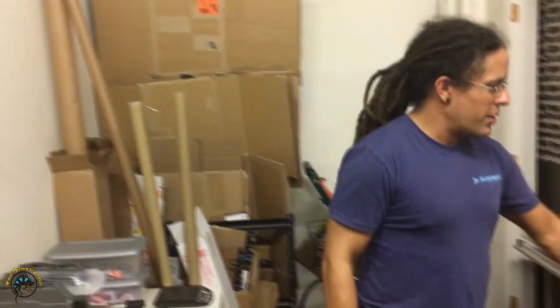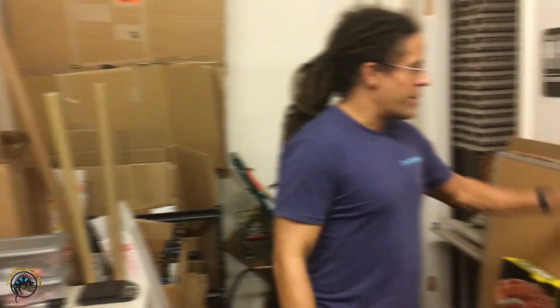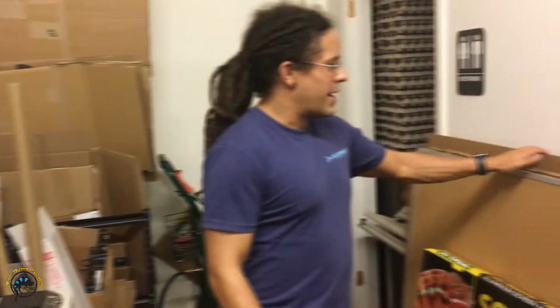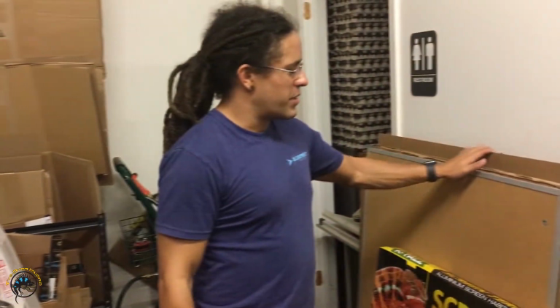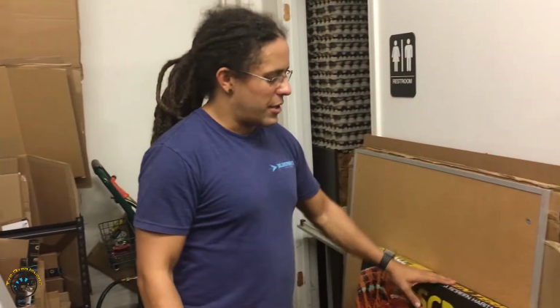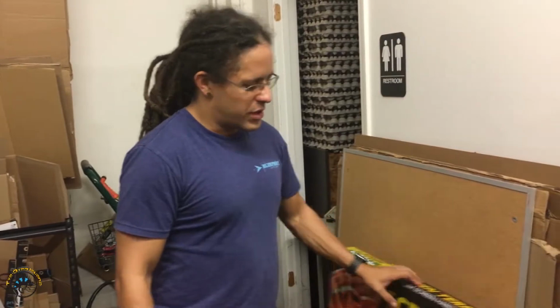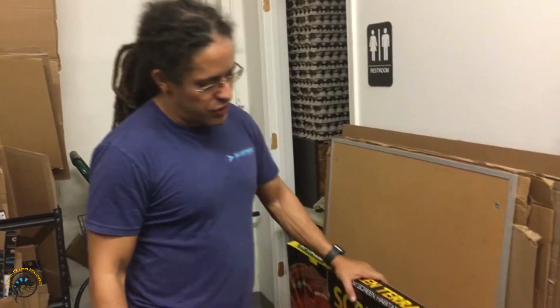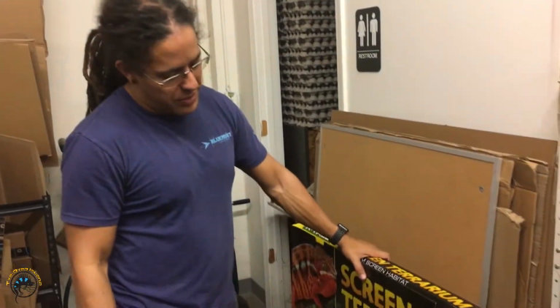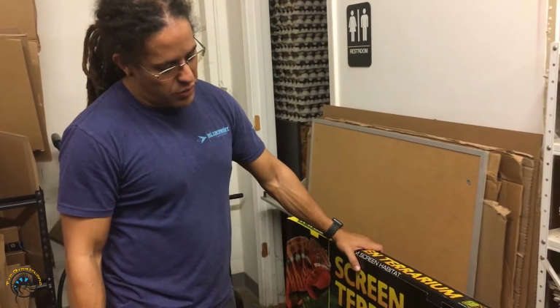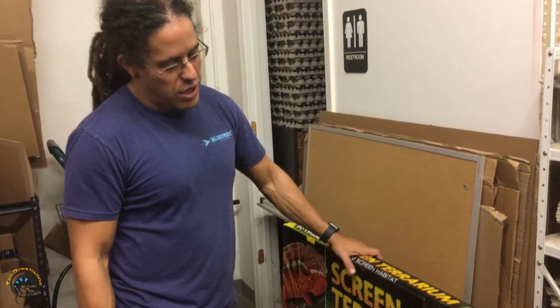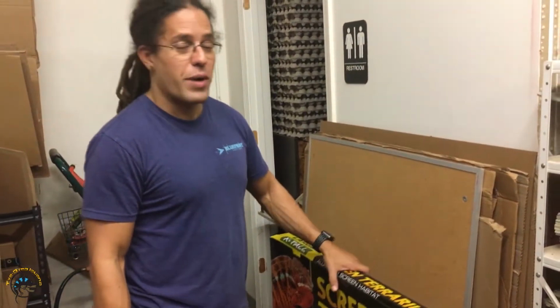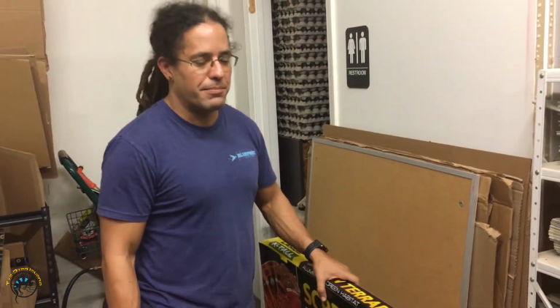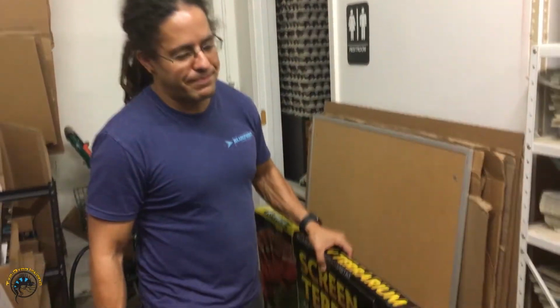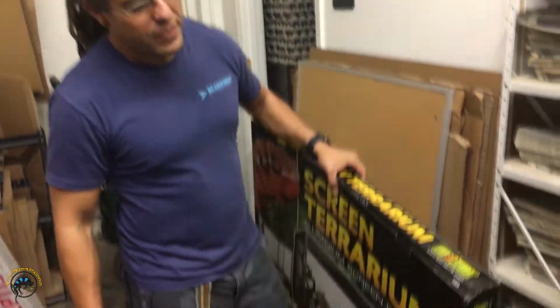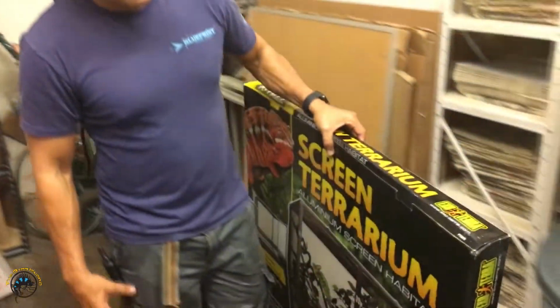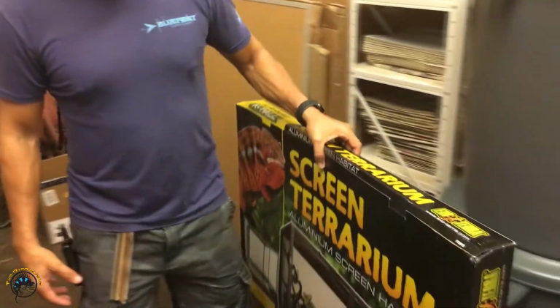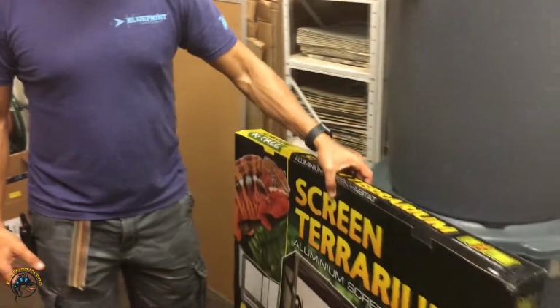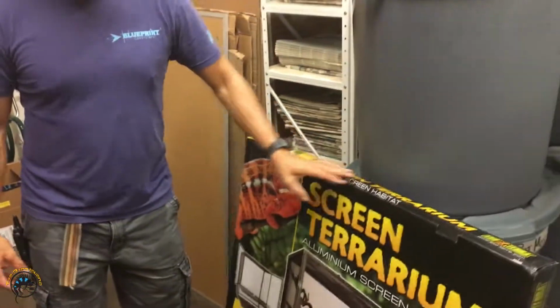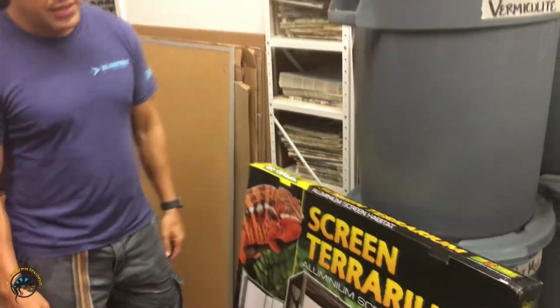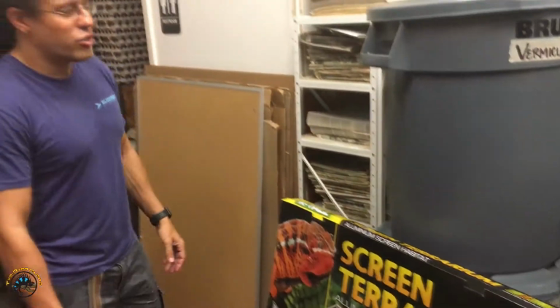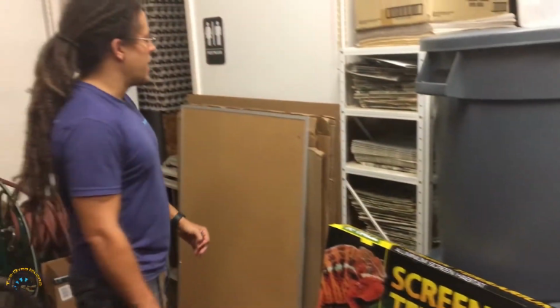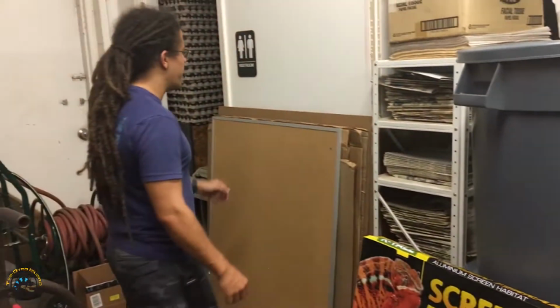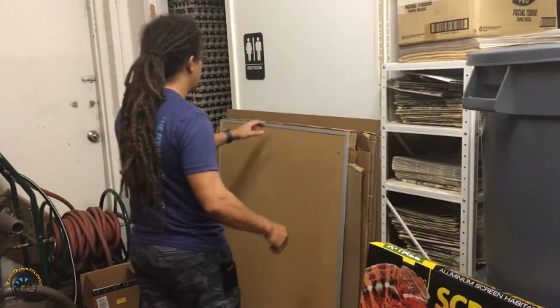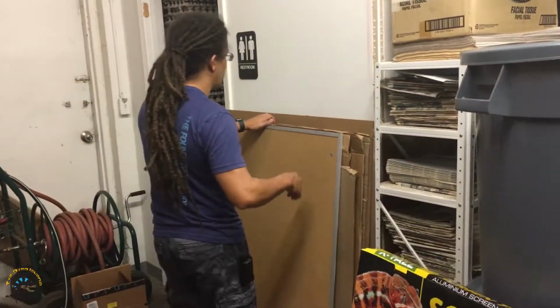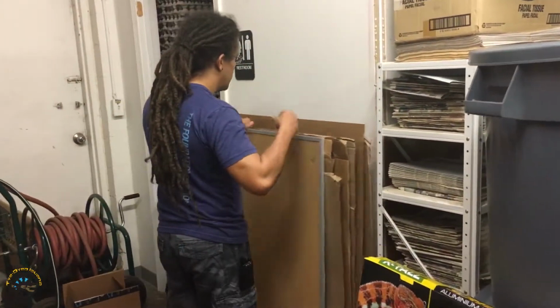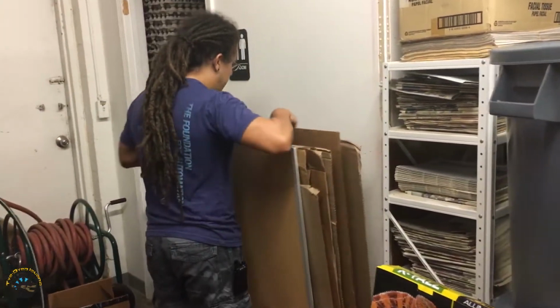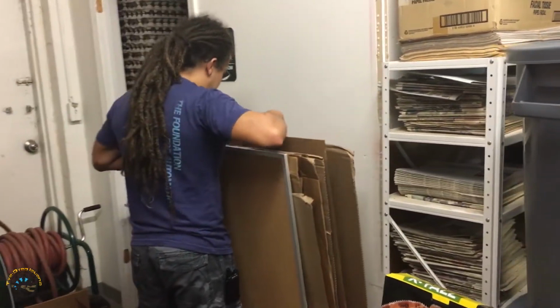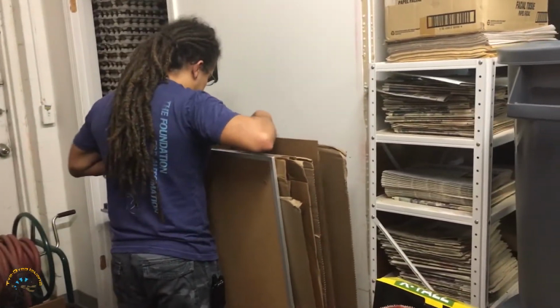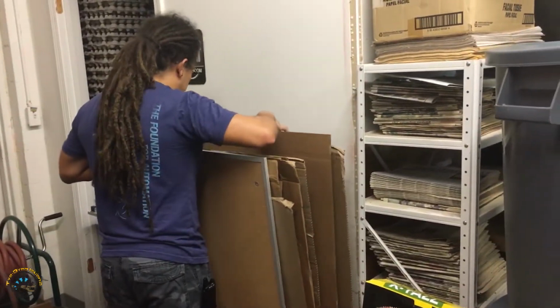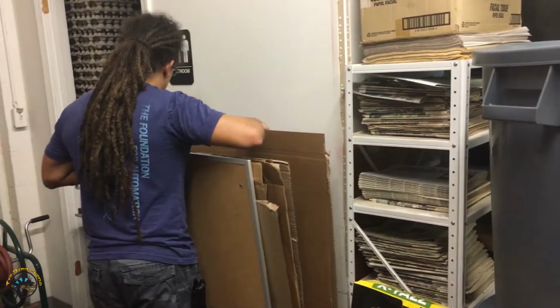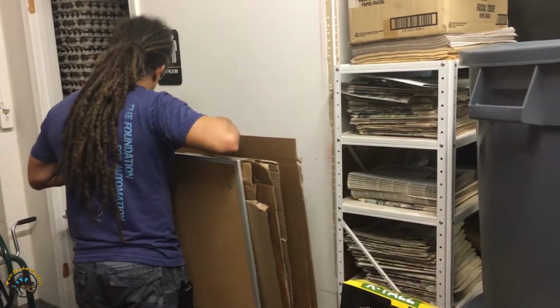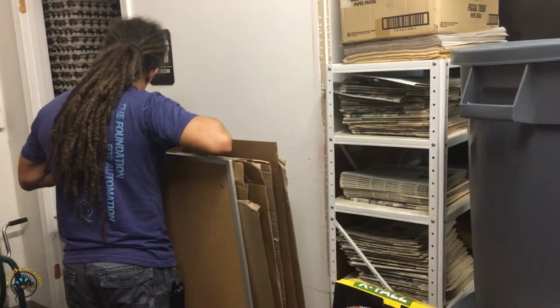No, I'm going to make it out of some of this flat cardboard. I have to ship this screen terrarium, and as you can see, that is a tricky item to find a box for — except for the box that it comes in, which I don't happen to have.